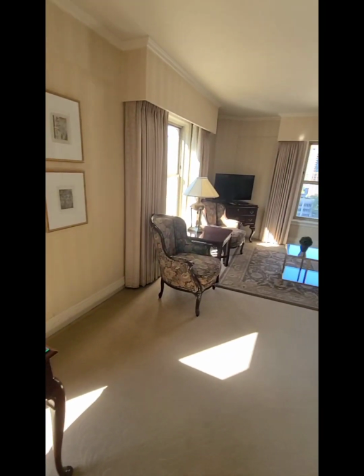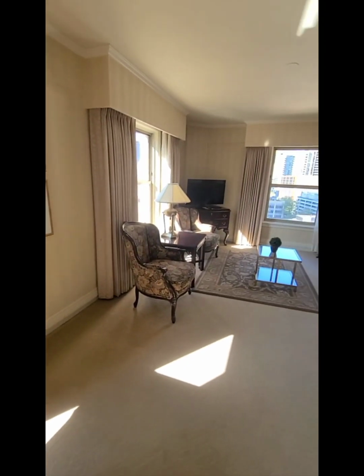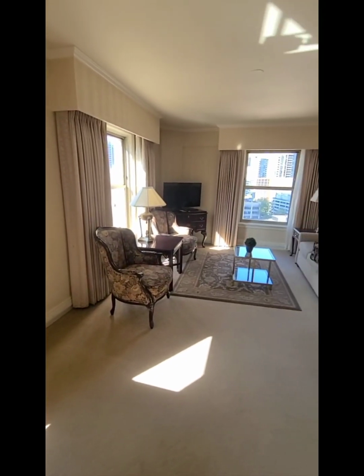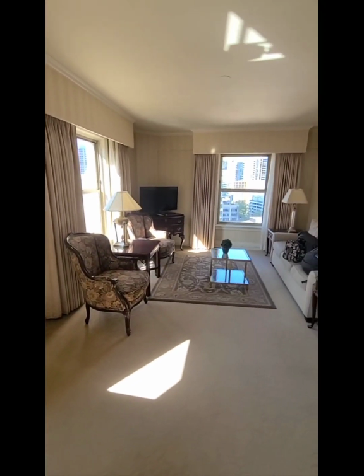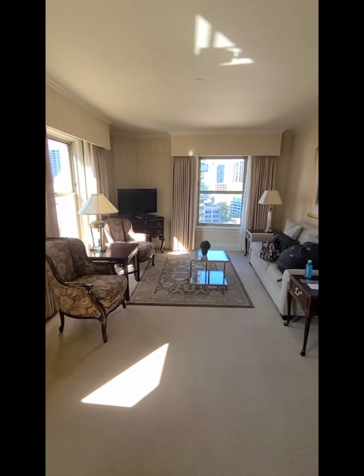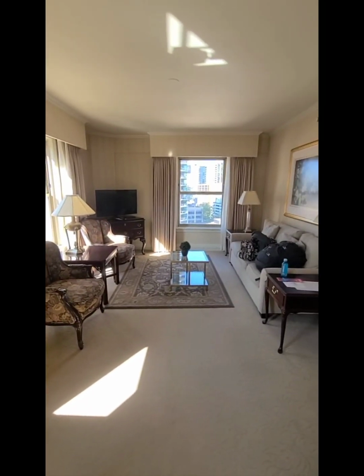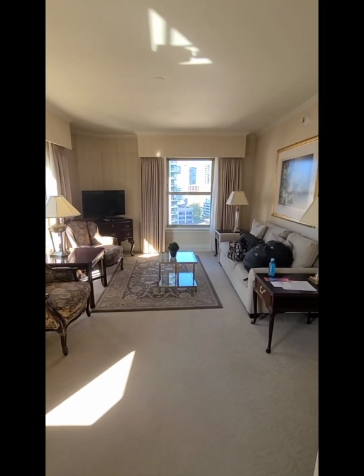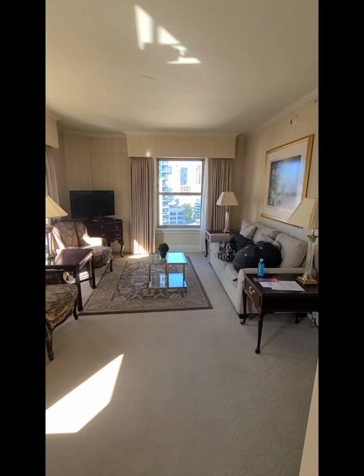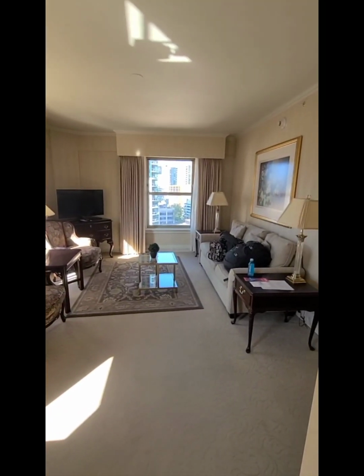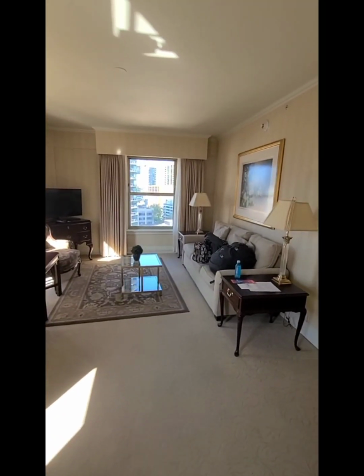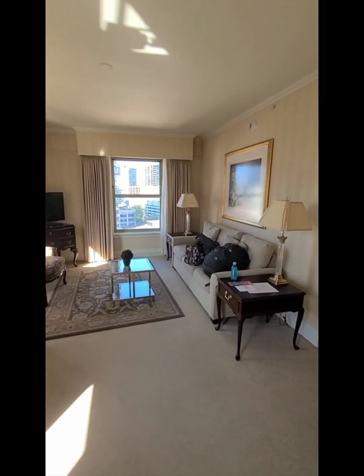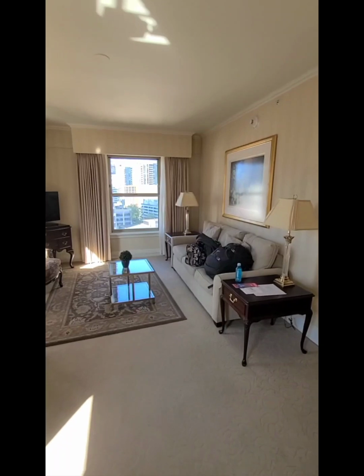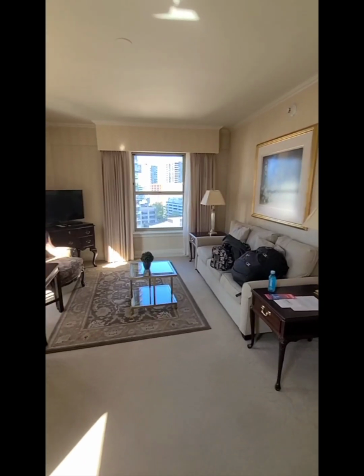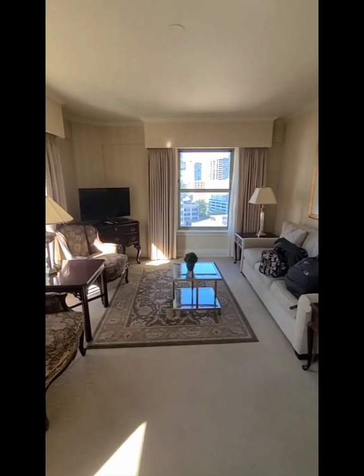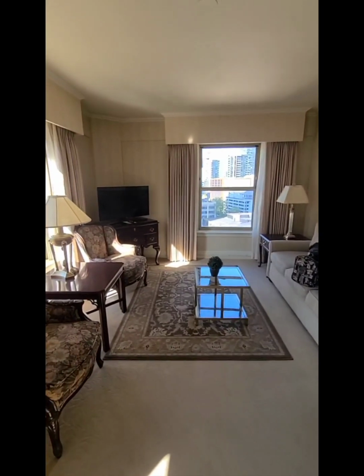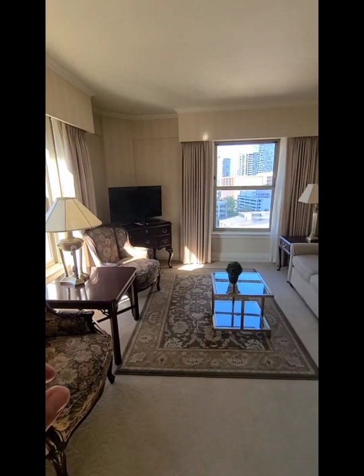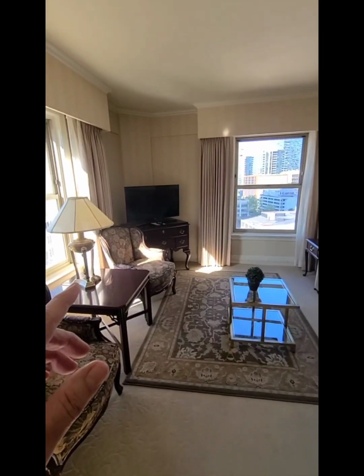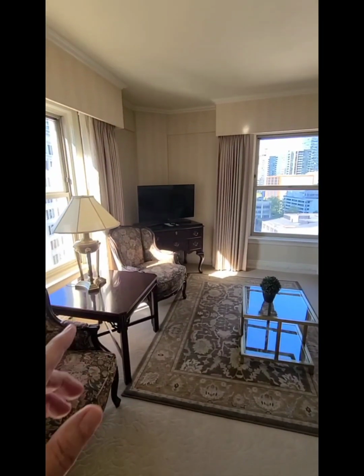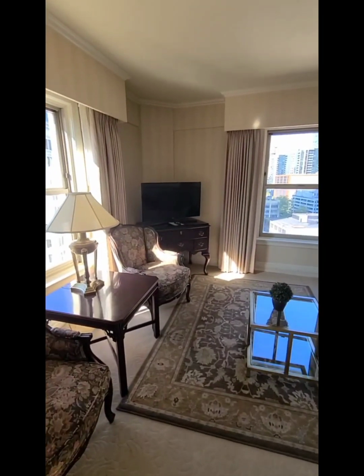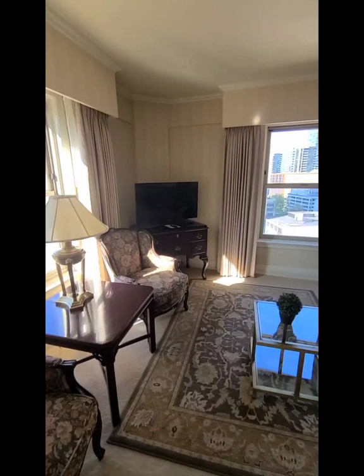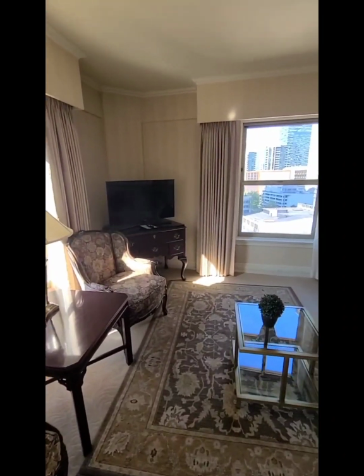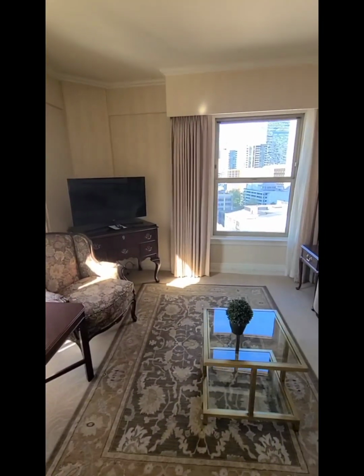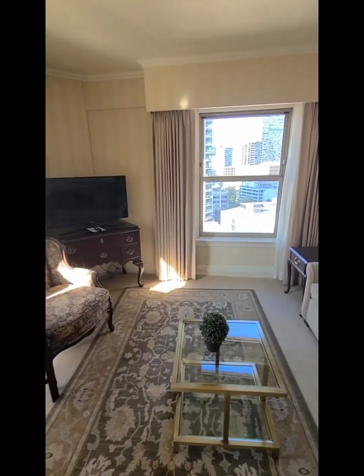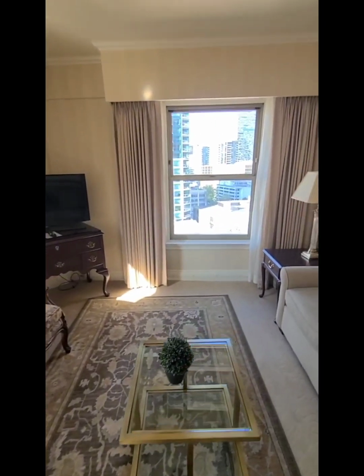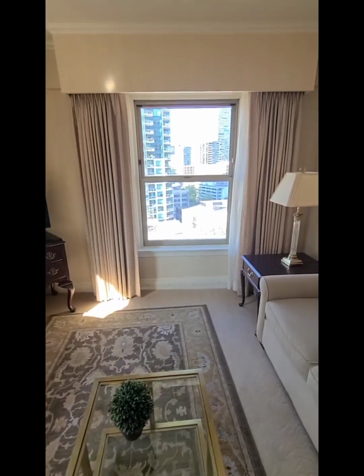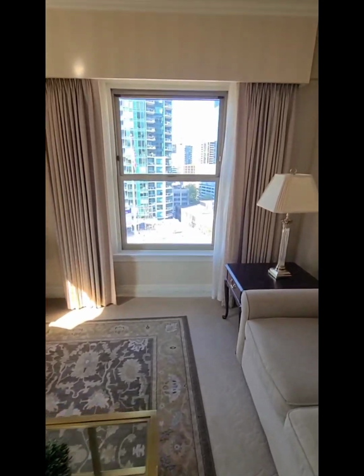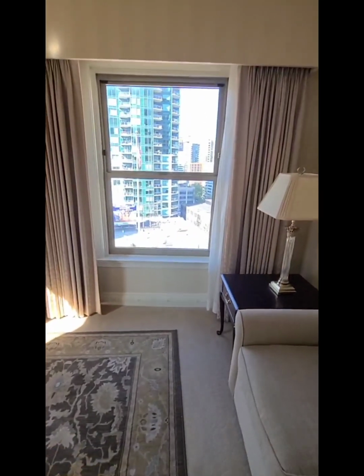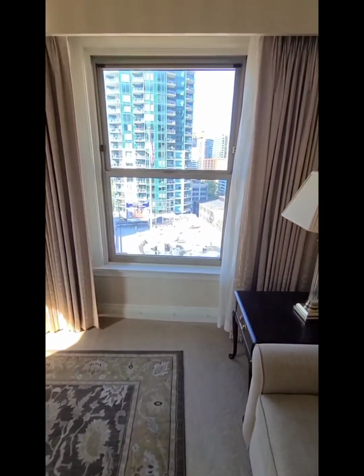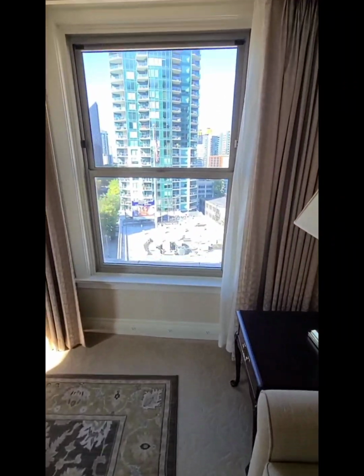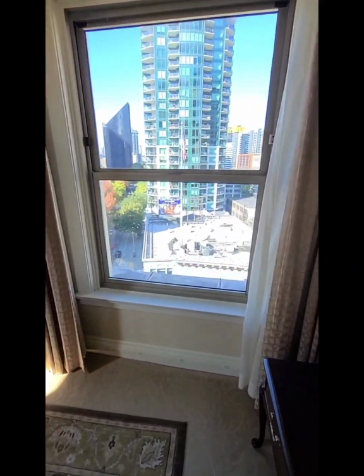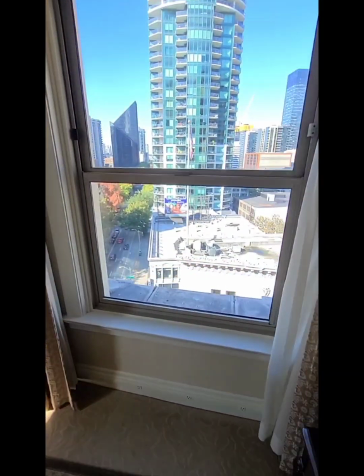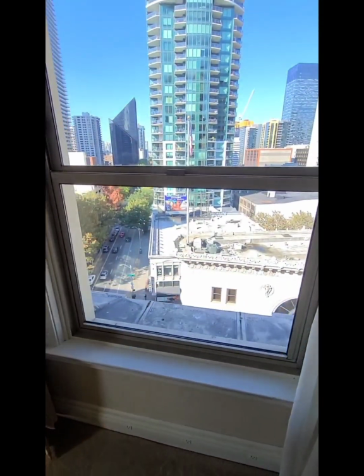Again, a corner suite. You have a television here. And the corner of 4th and Olive is just below us.